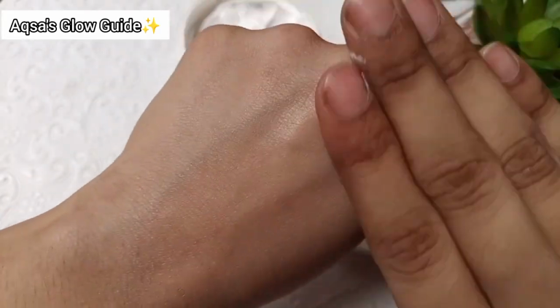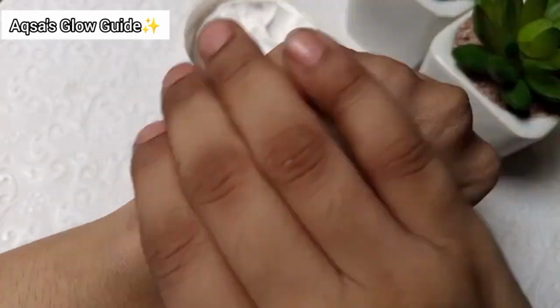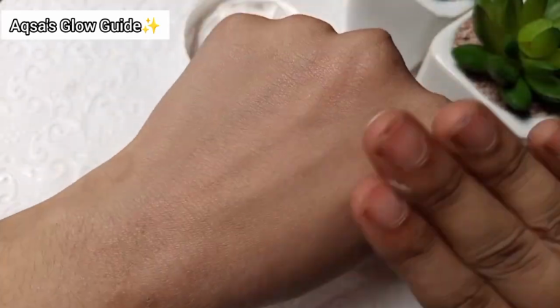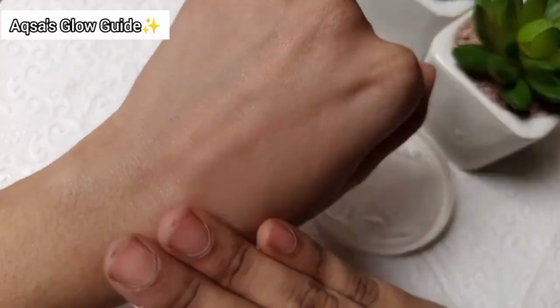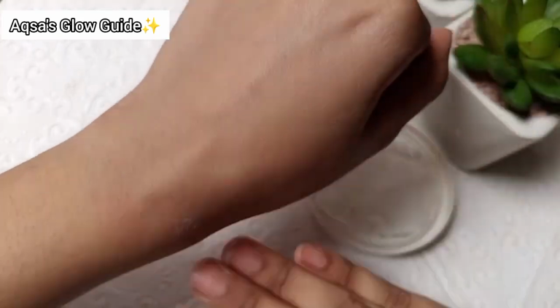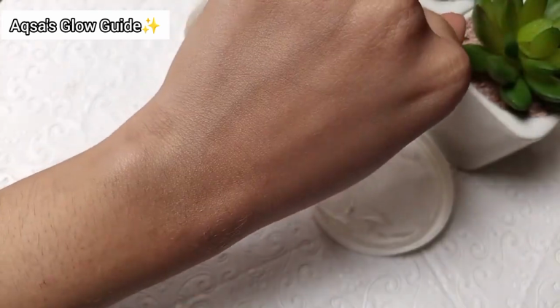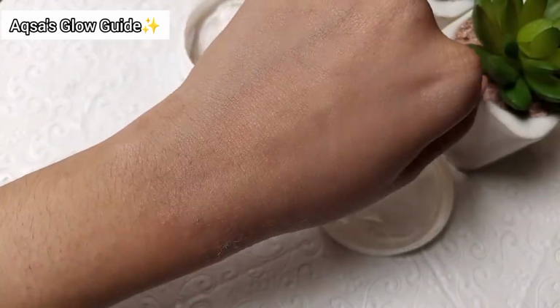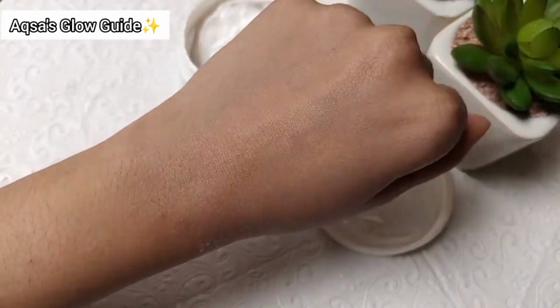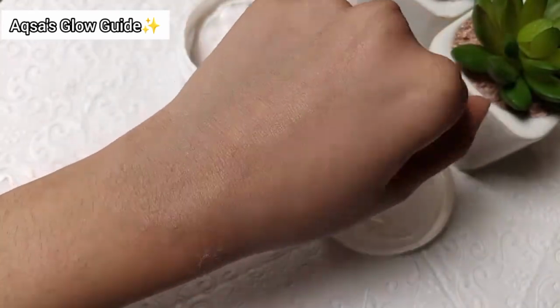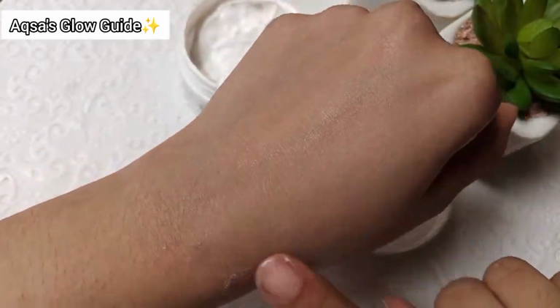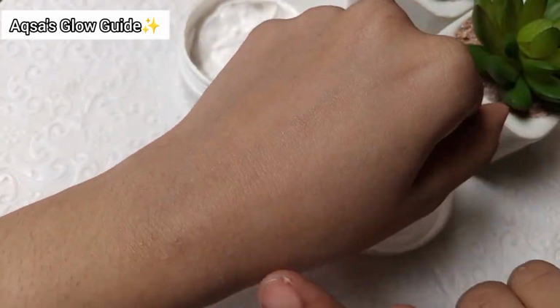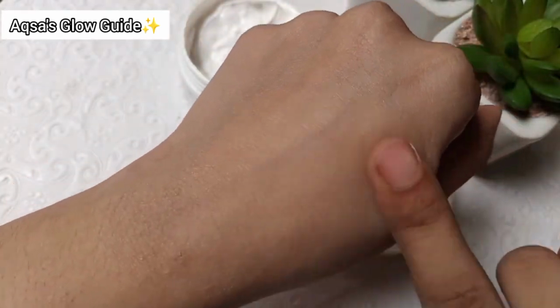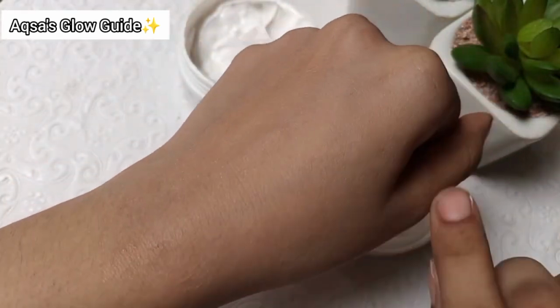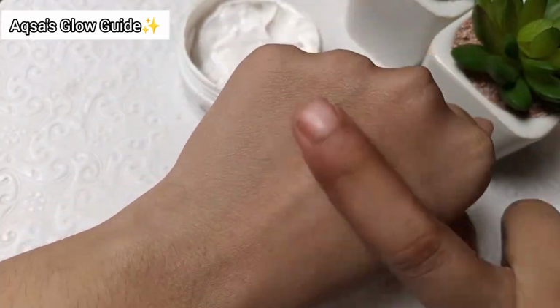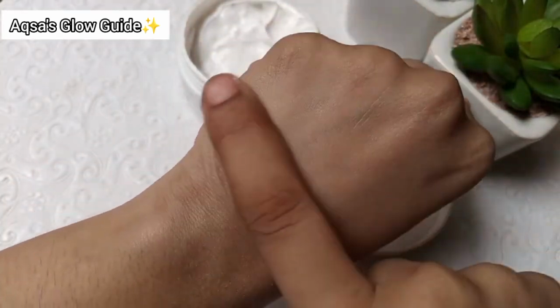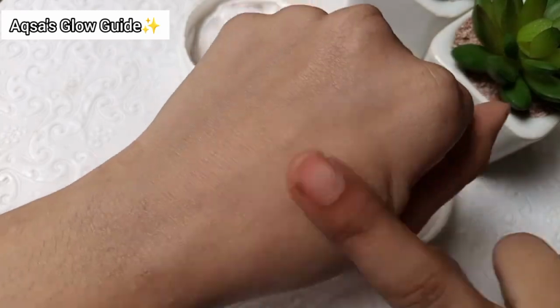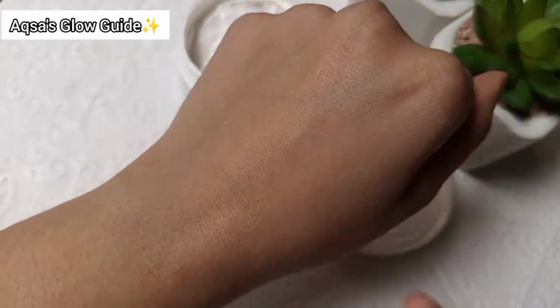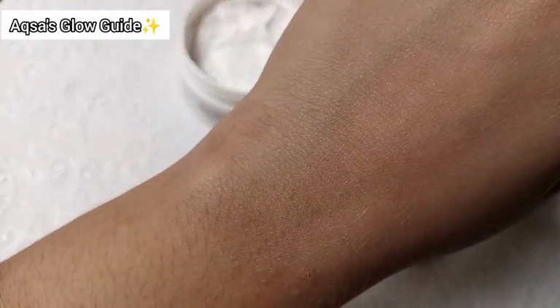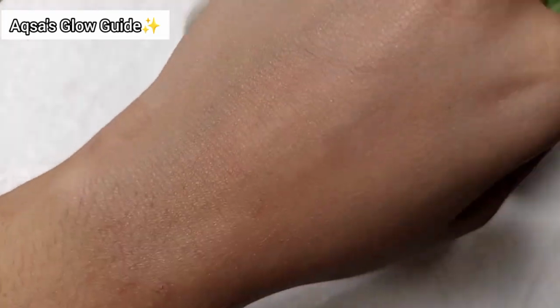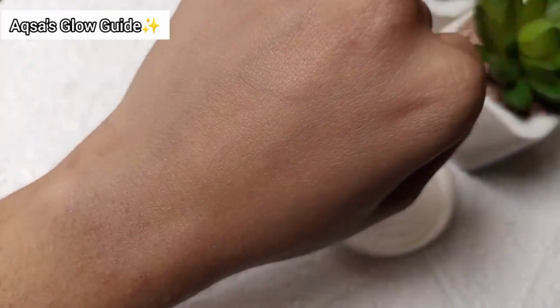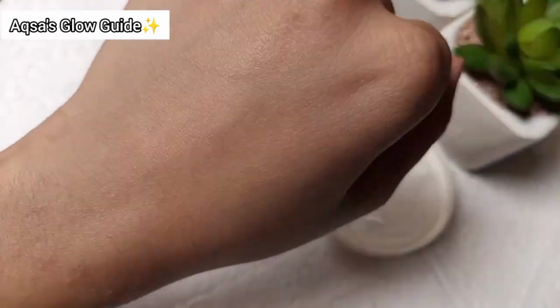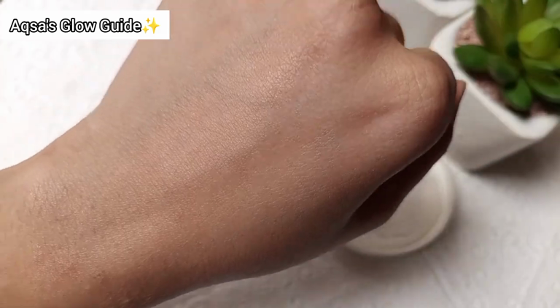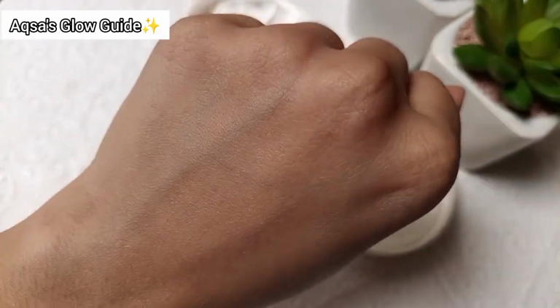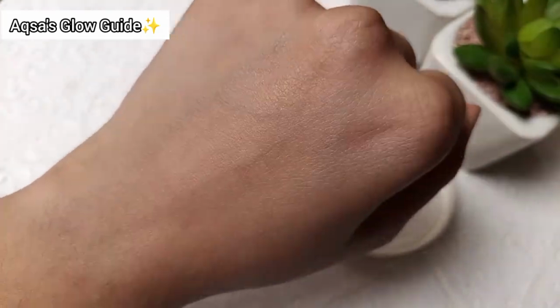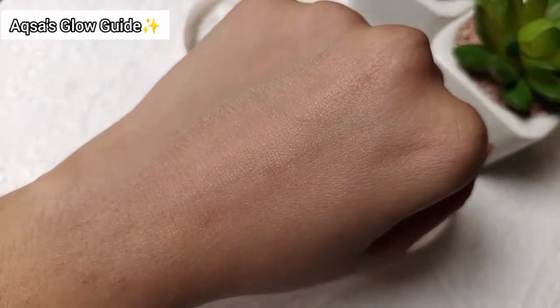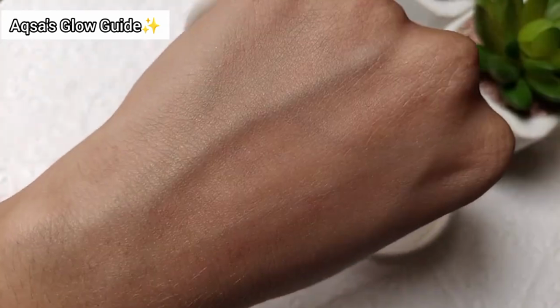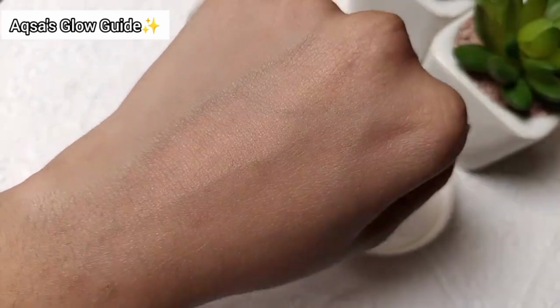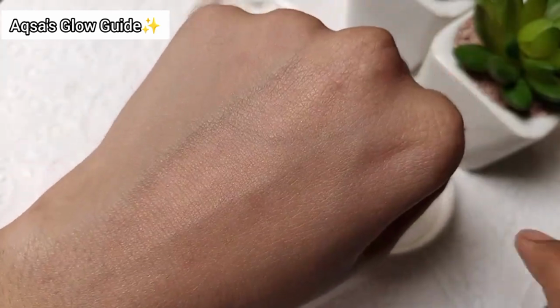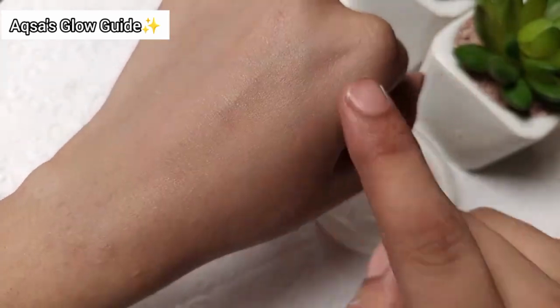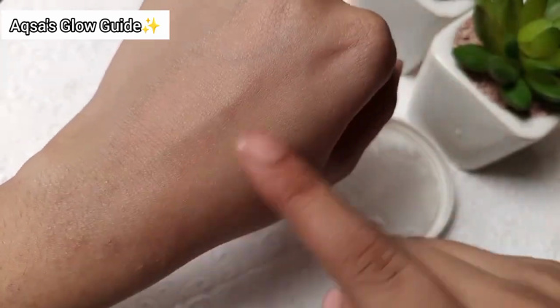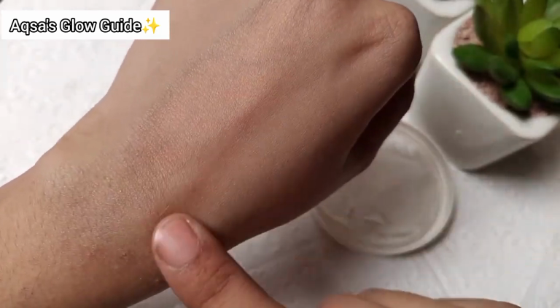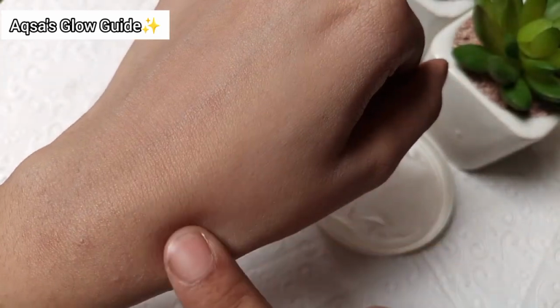It is a very slightly white cast but very minimal. It is very easy to apply — it goes on soft and dries down completely within about 5 minutes.